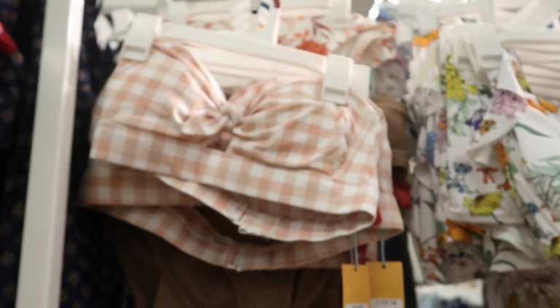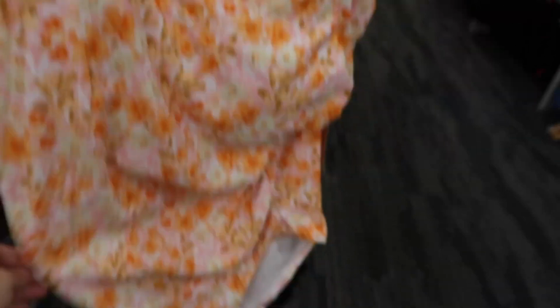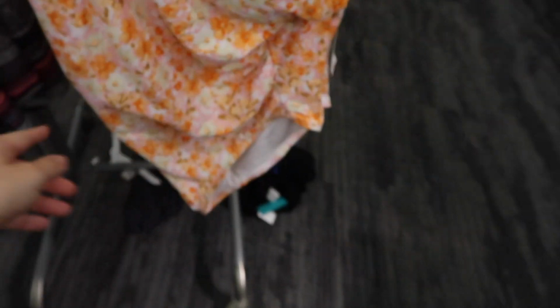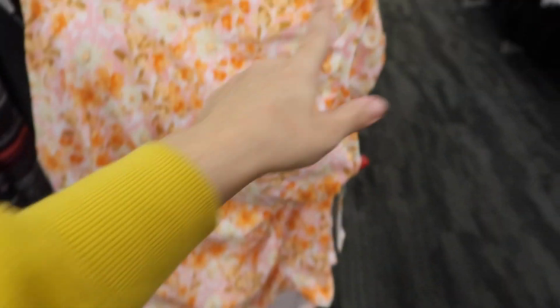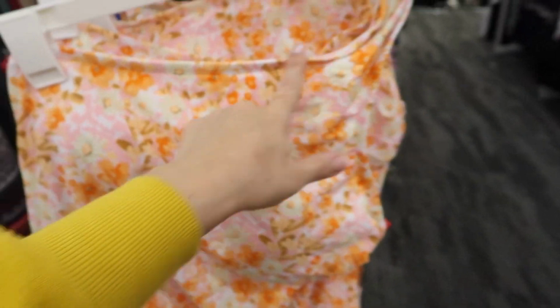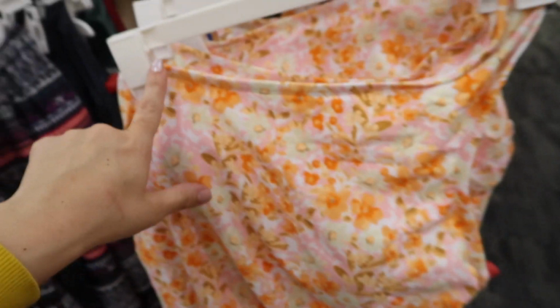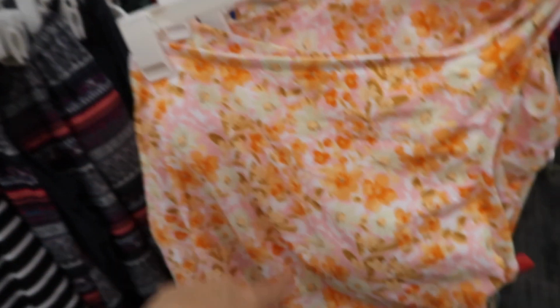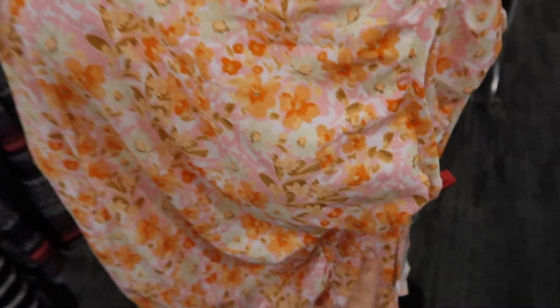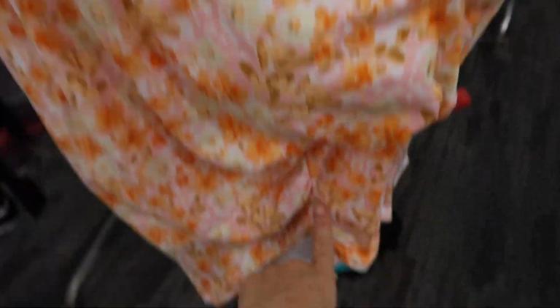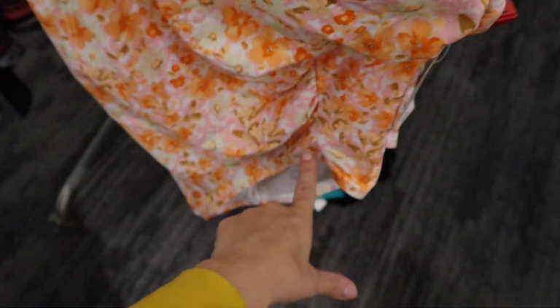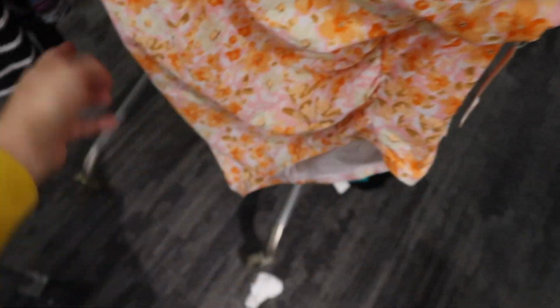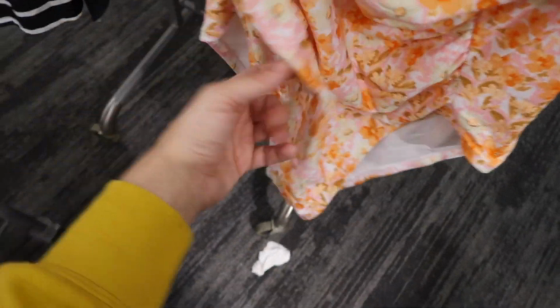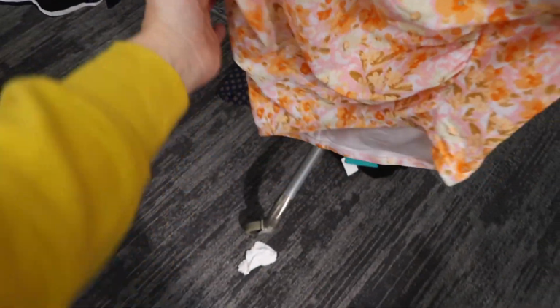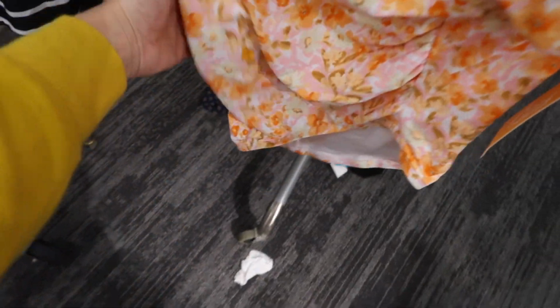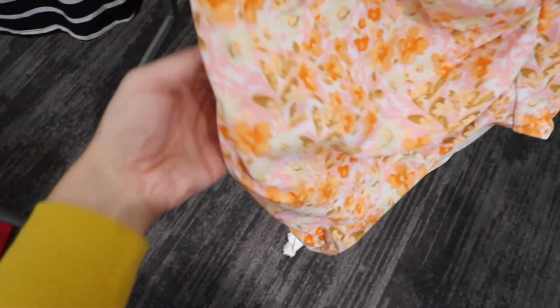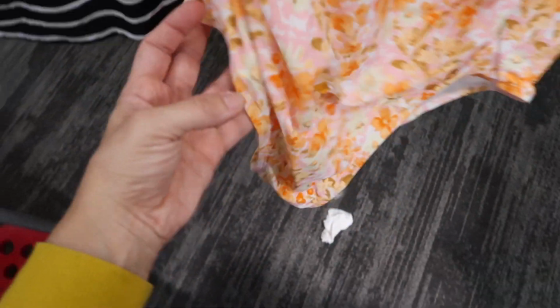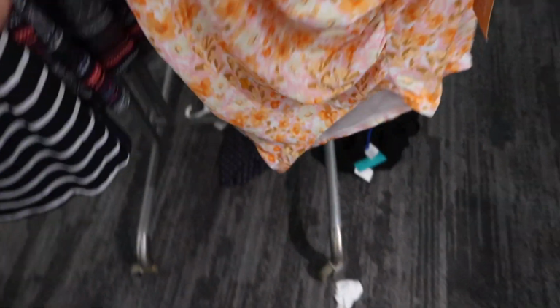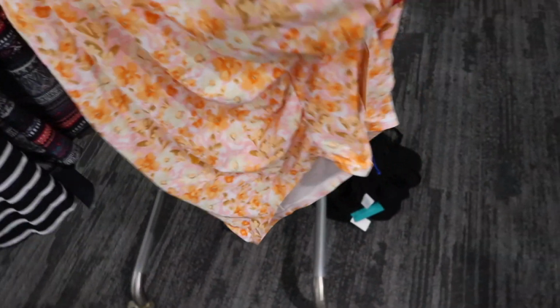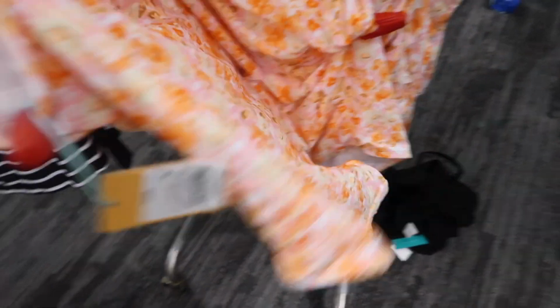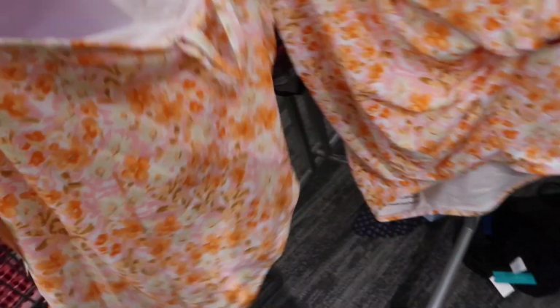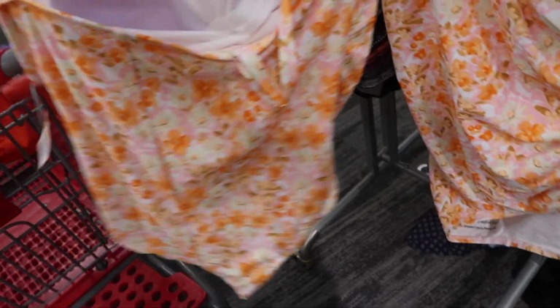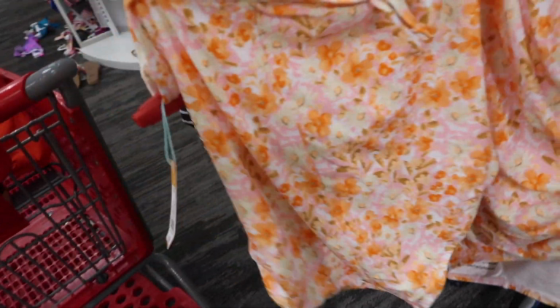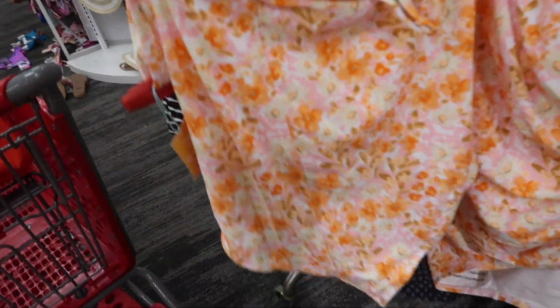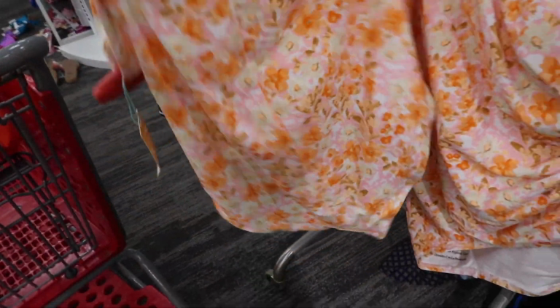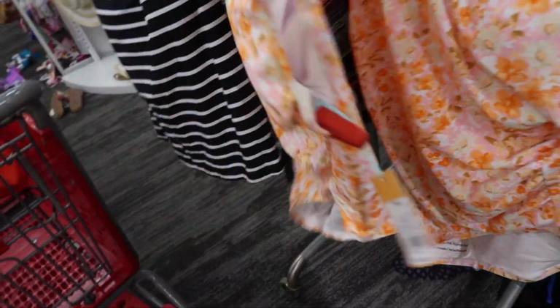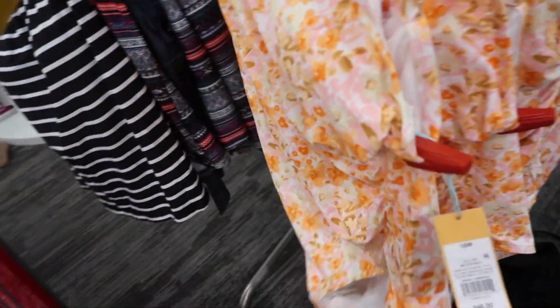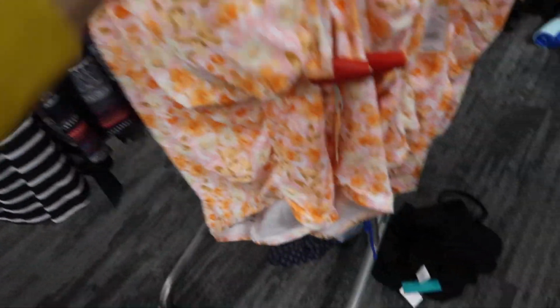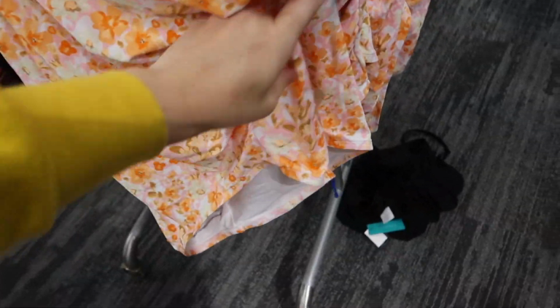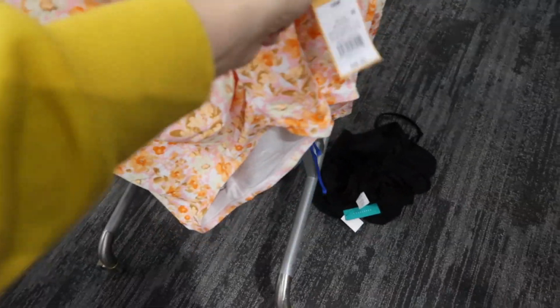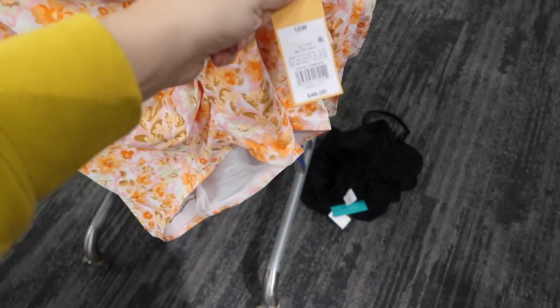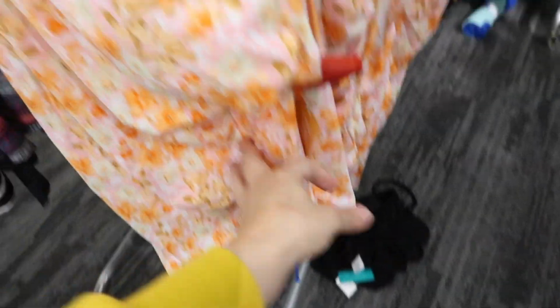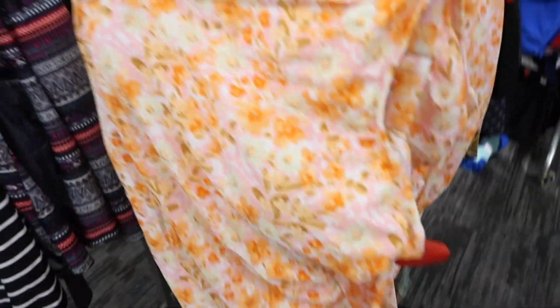One-piece from Kona Sol. It has a one-strap detail, a little ruching on the side, looks like a higher leg cut, and has a seam going down the back. This one is $46.